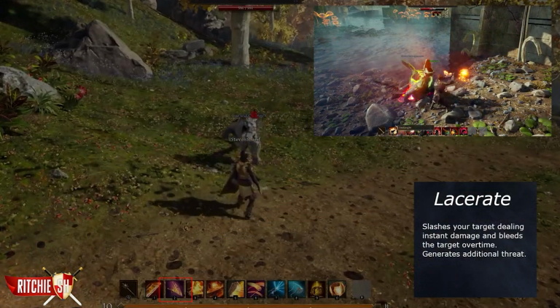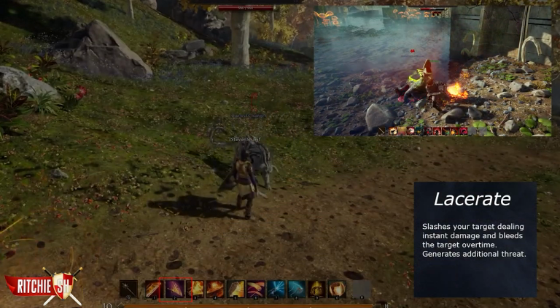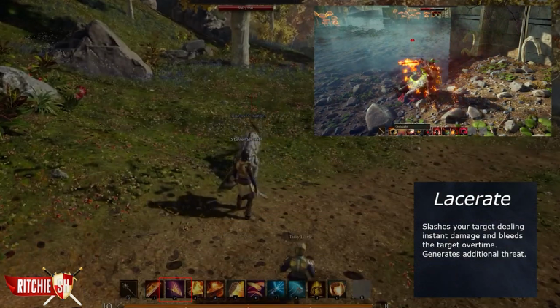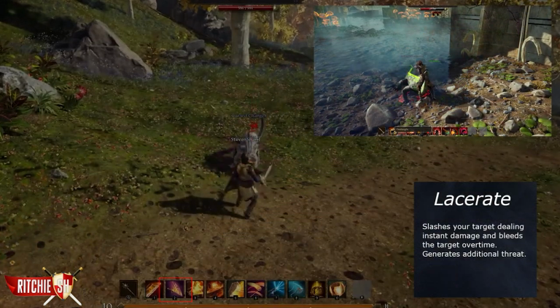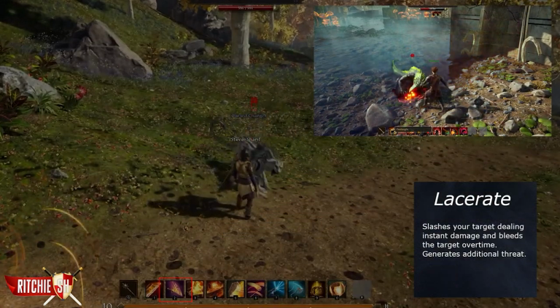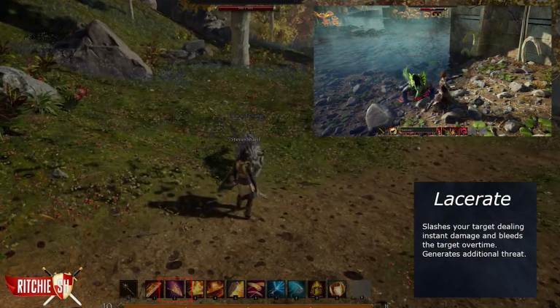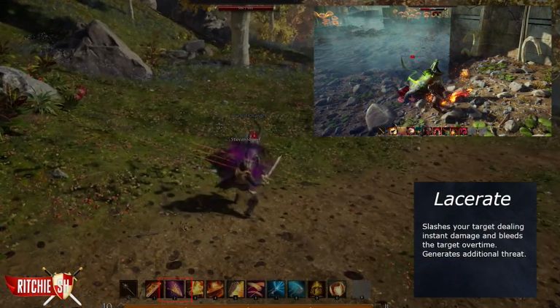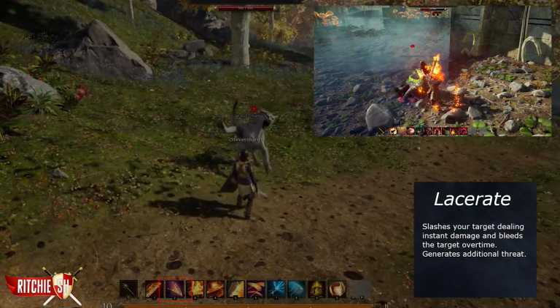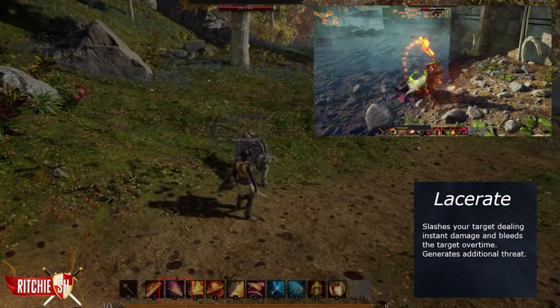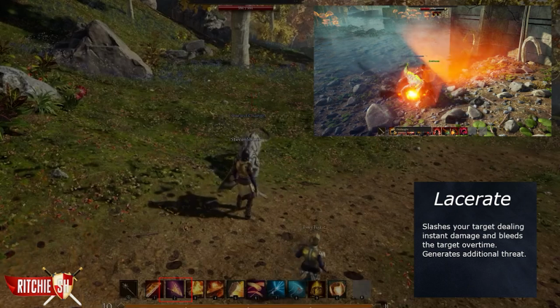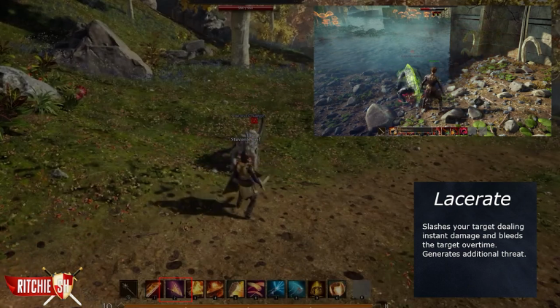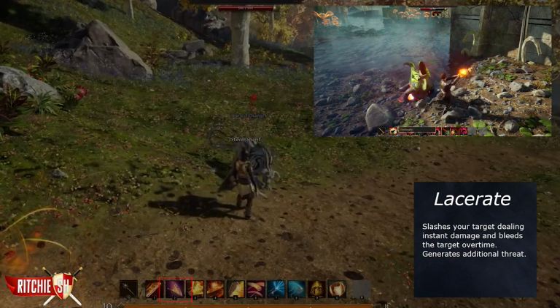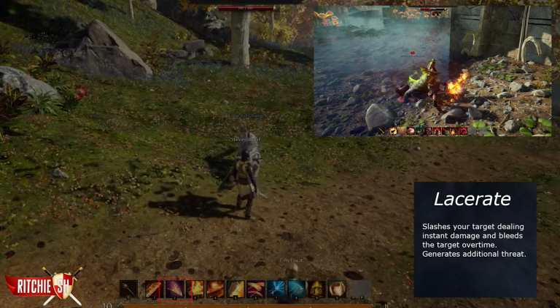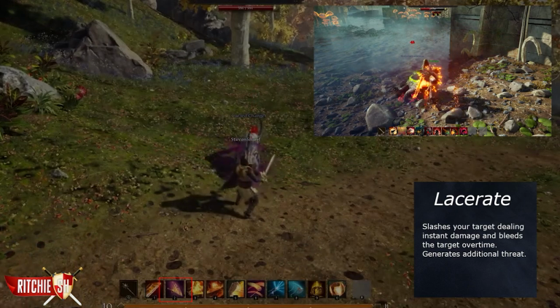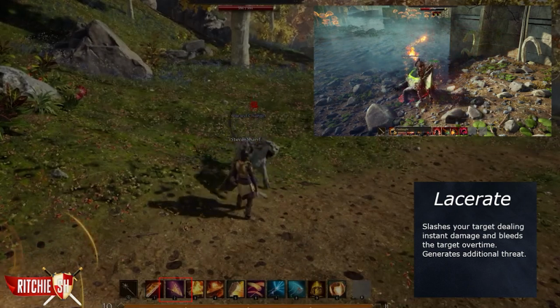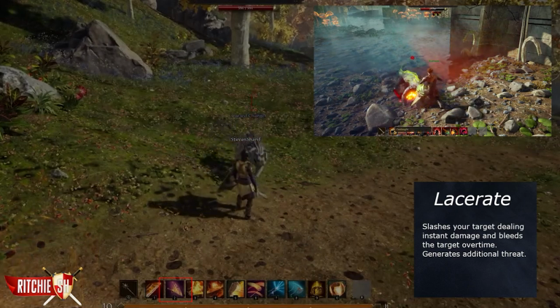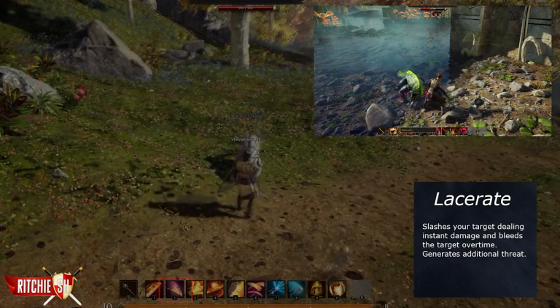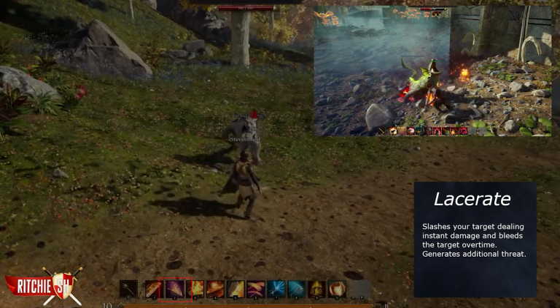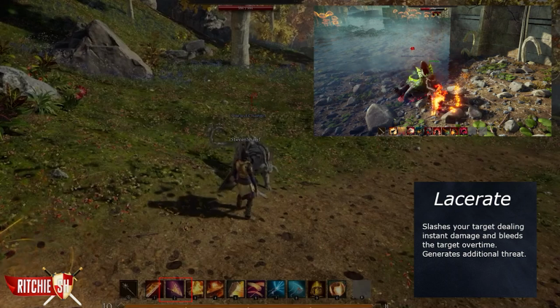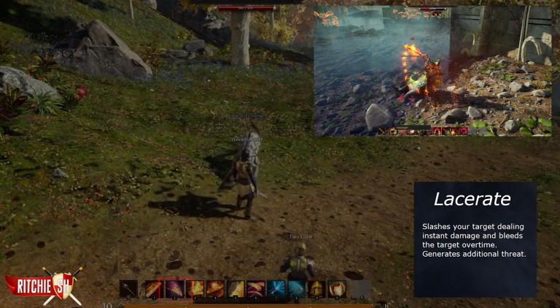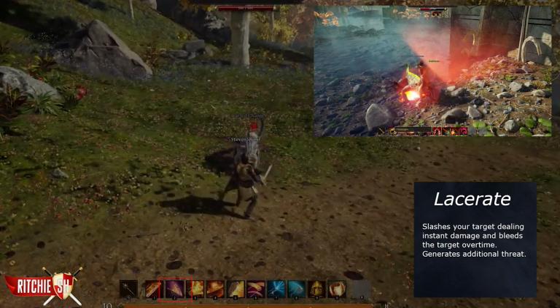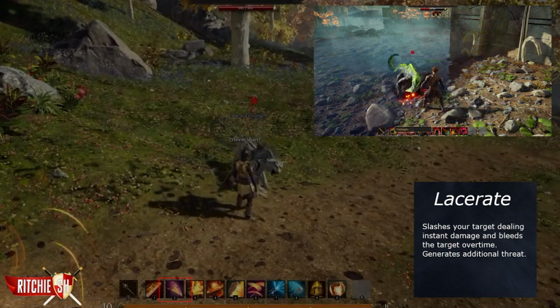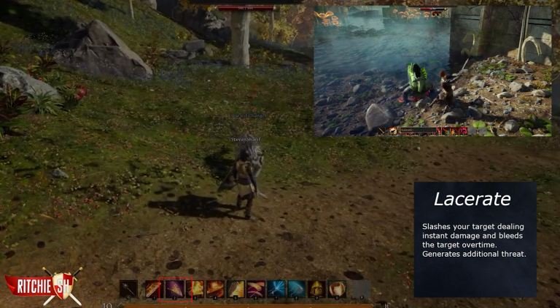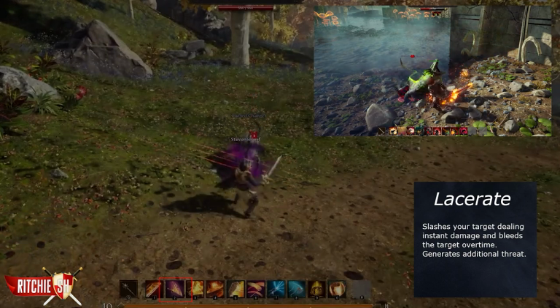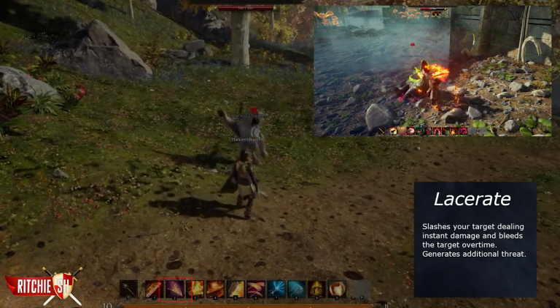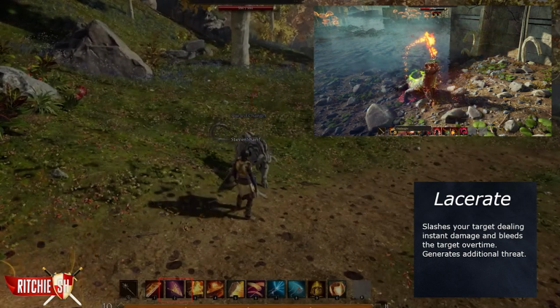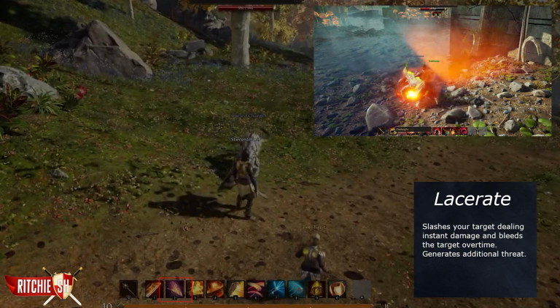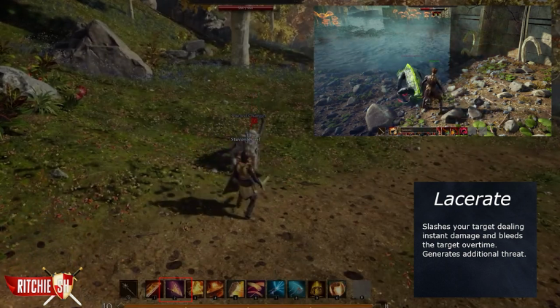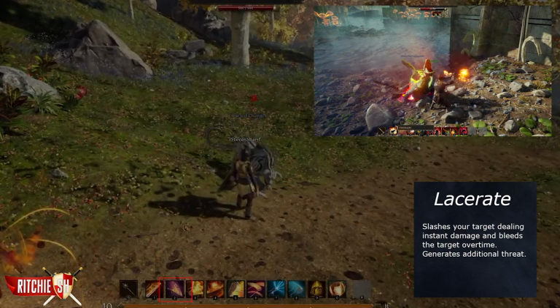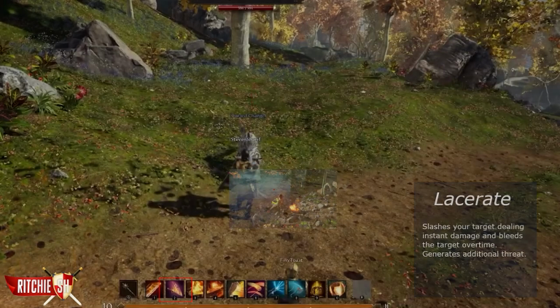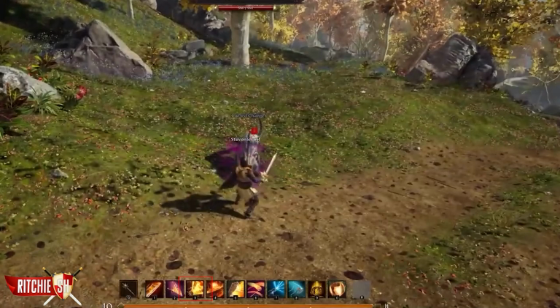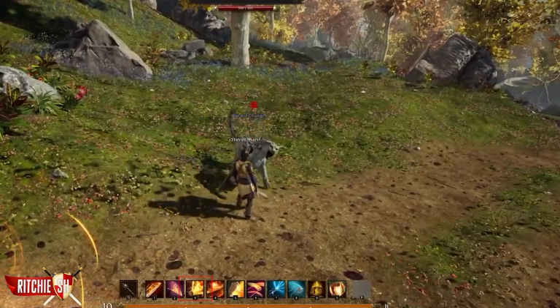Lacerate slashes your target, dealing instant damage and bleeding the target over time. It generates additional threat, and this ability can be upgraded to explode remaining bleed damage as instant damage if the target is already bleeding from previous attacks, along with increasing the damage.